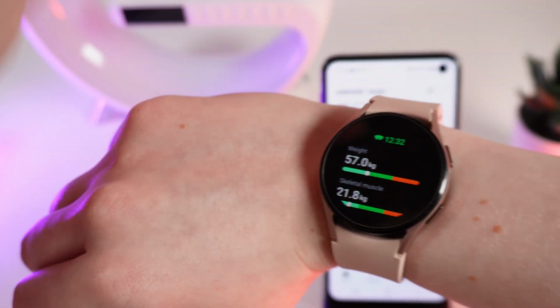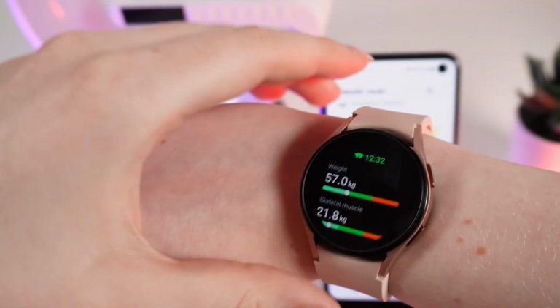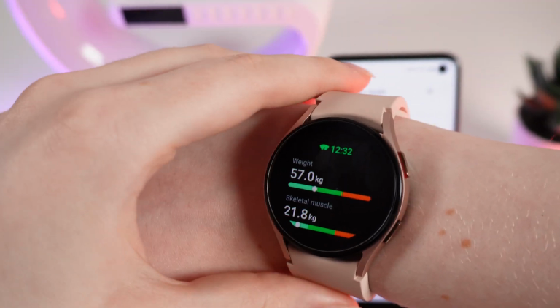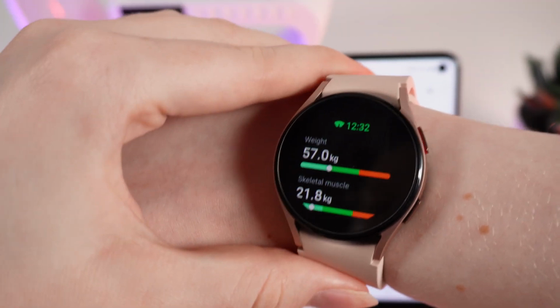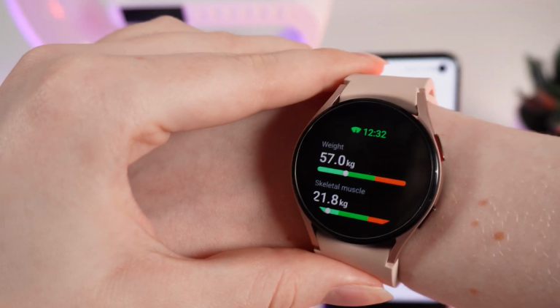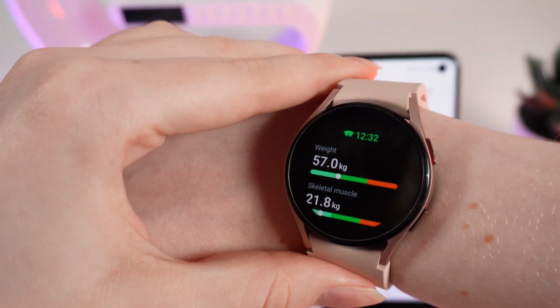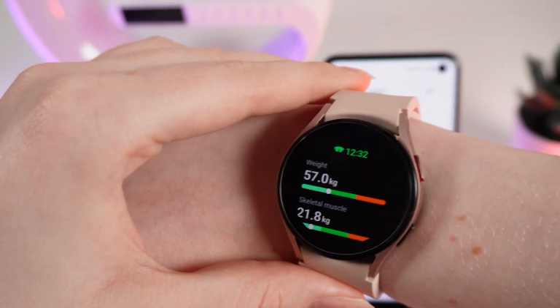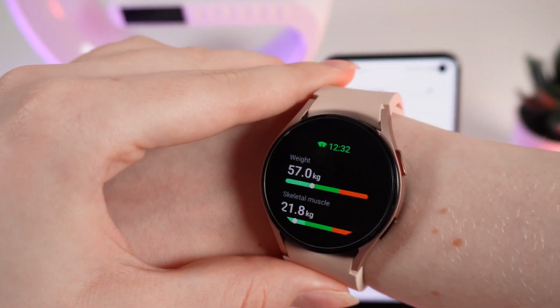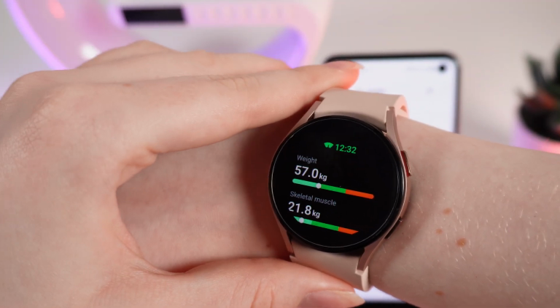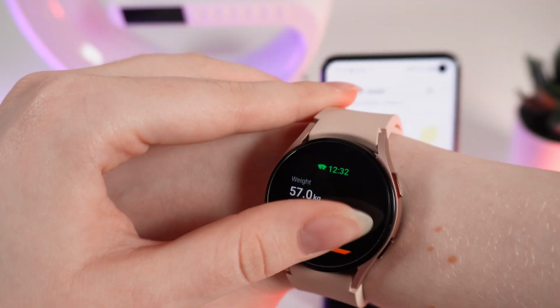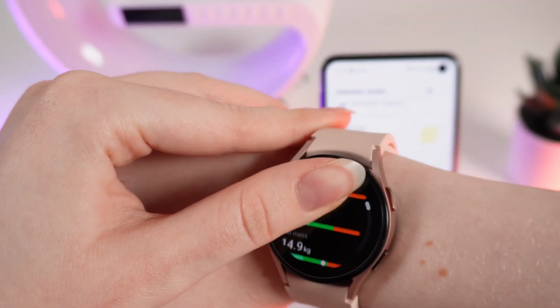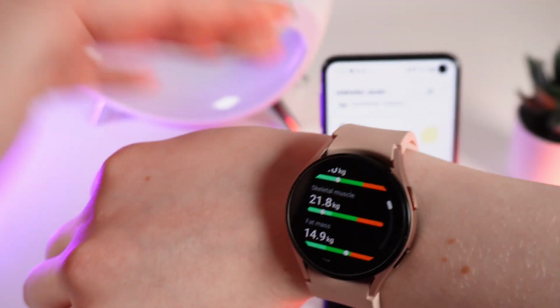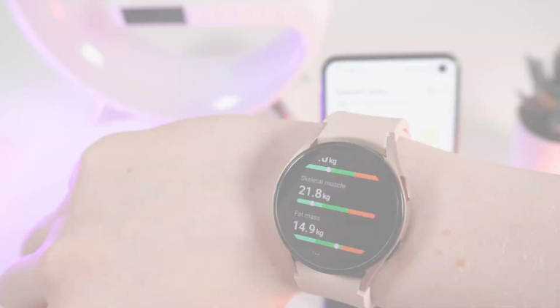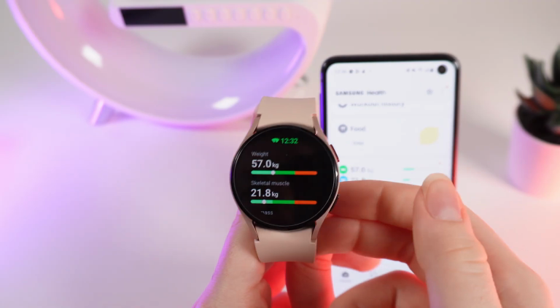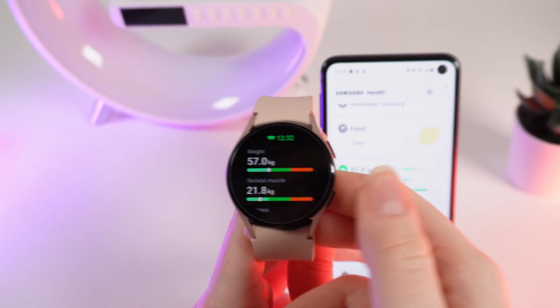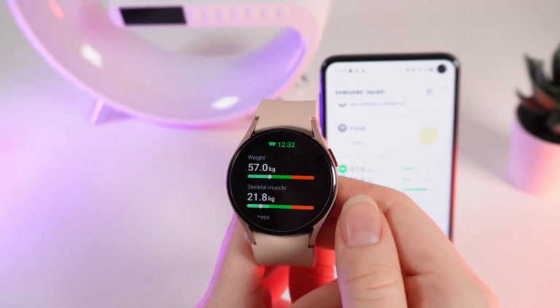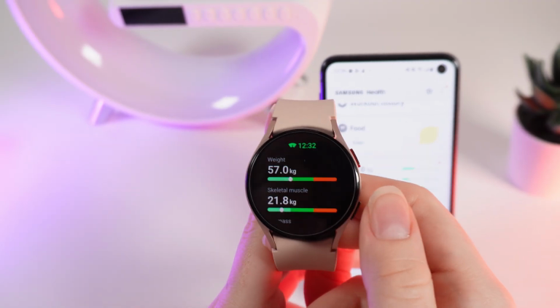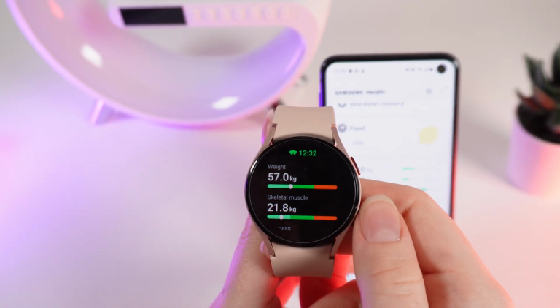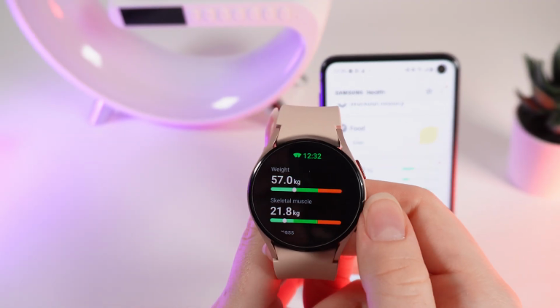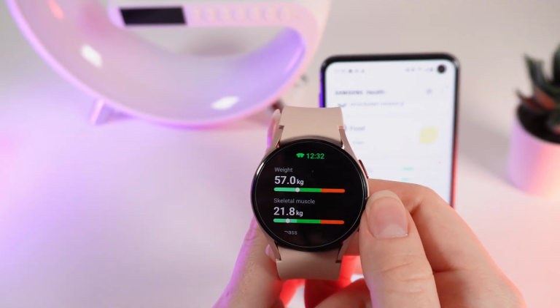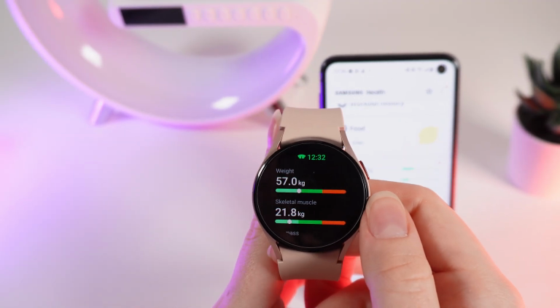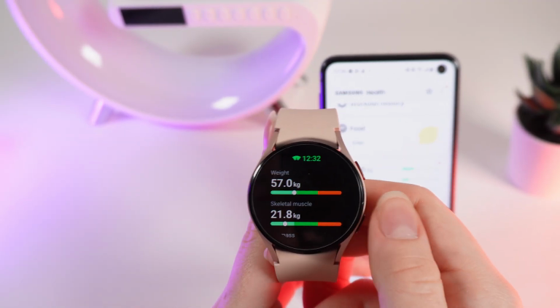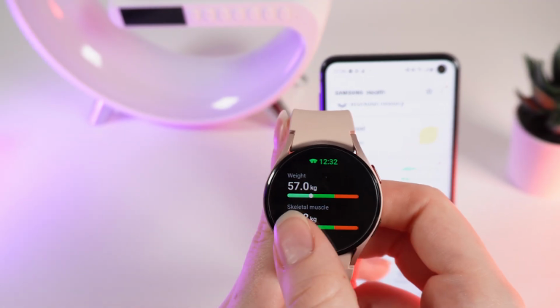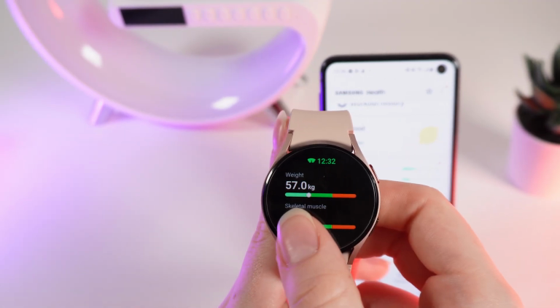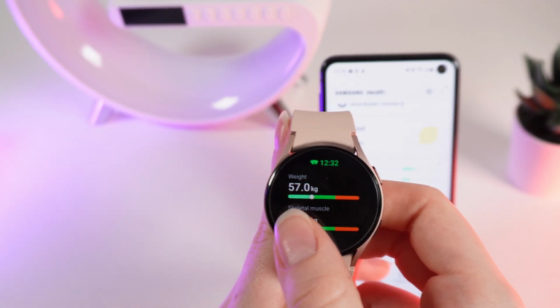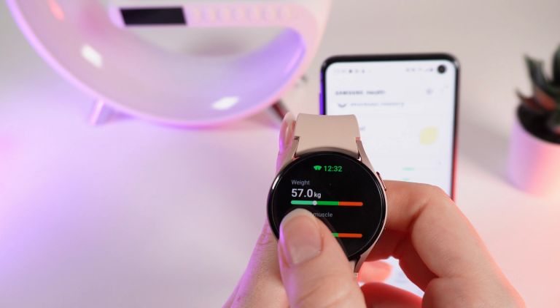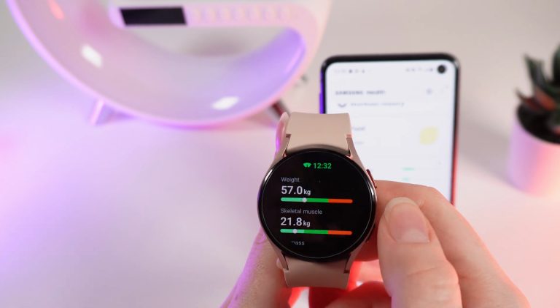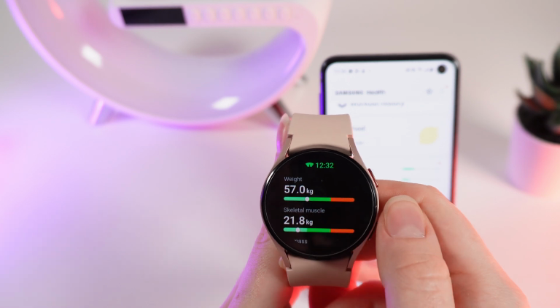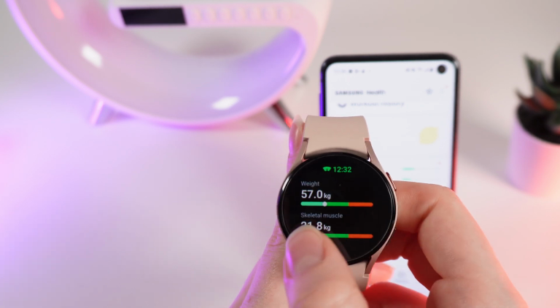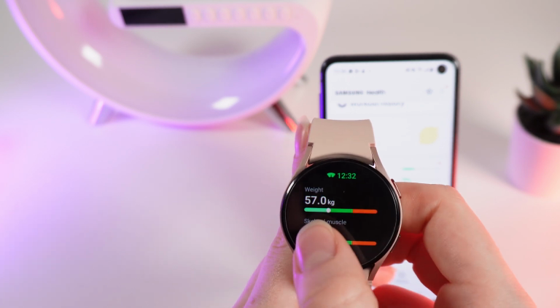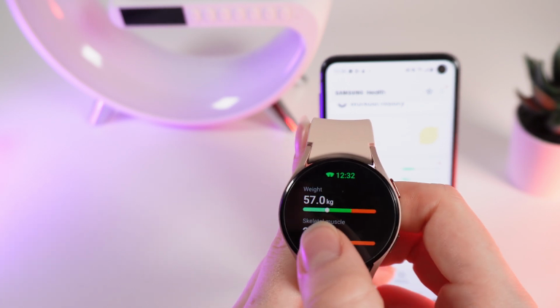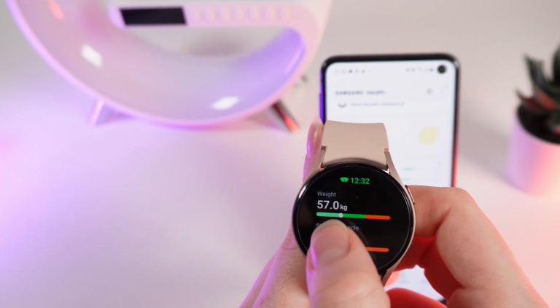After the measuring is done, you can see your results right on the screen. On the first step you can see weight and a scale which shows underweight, normal, and overweight.